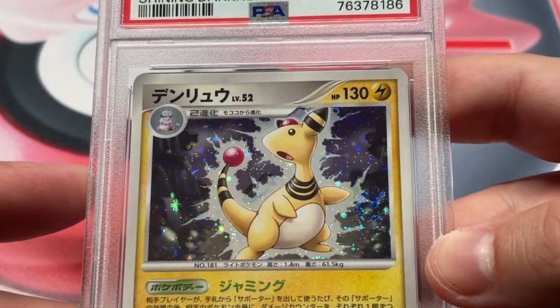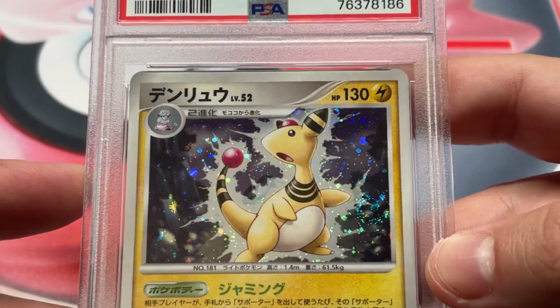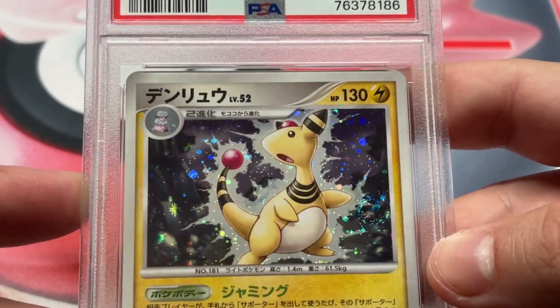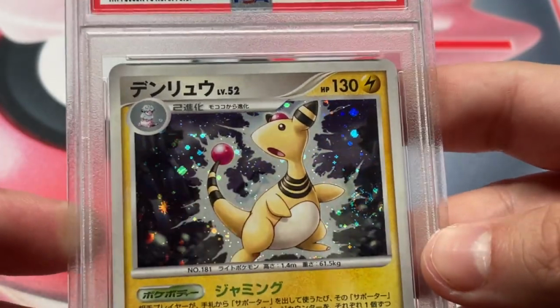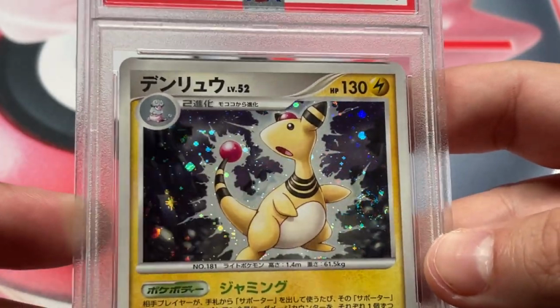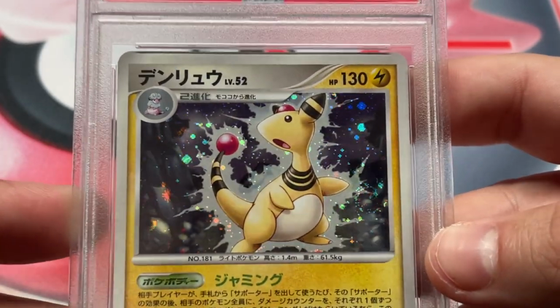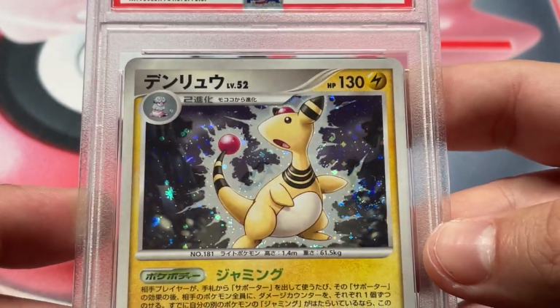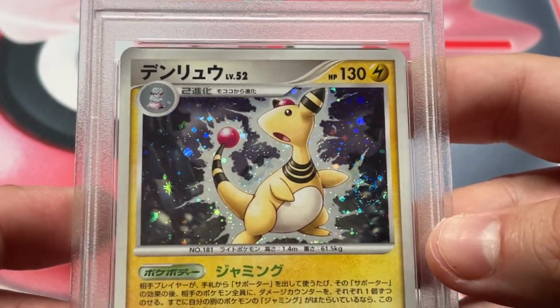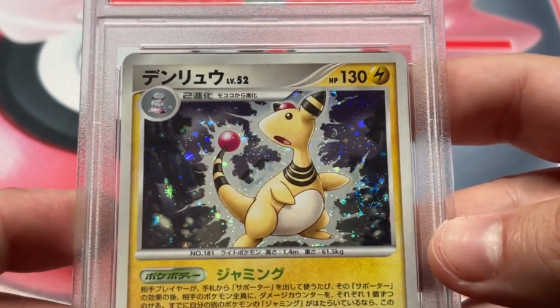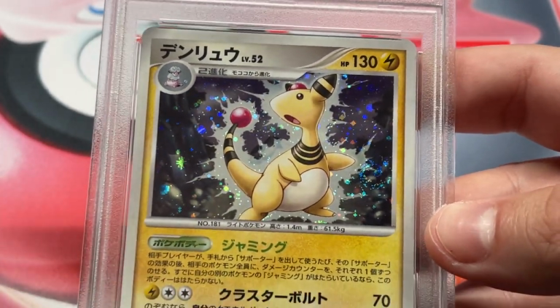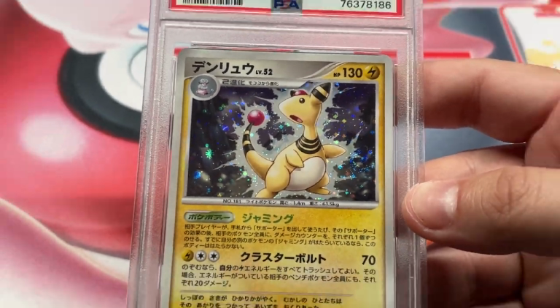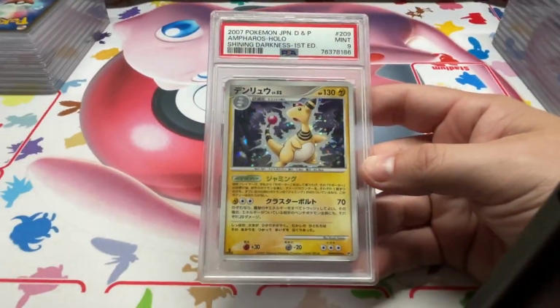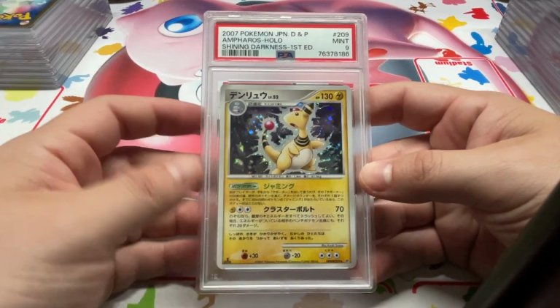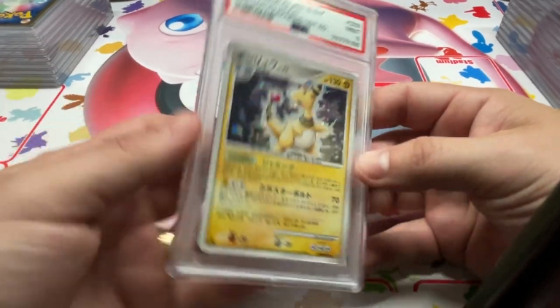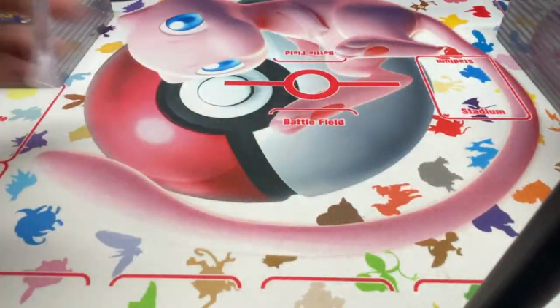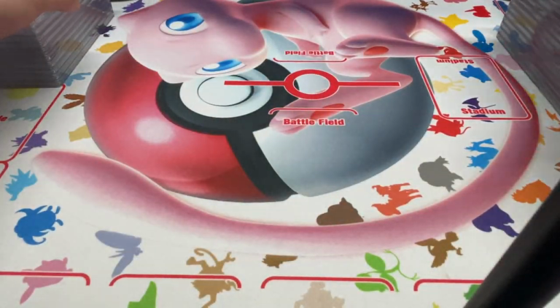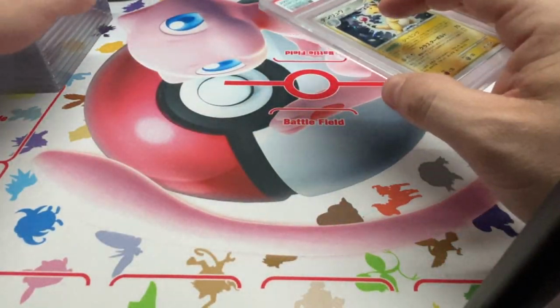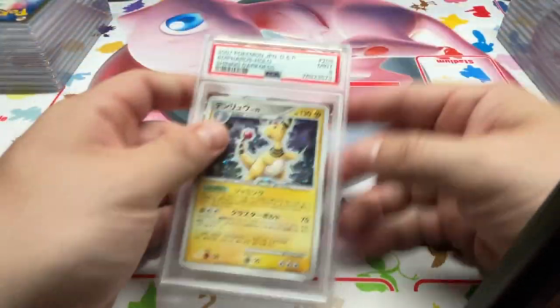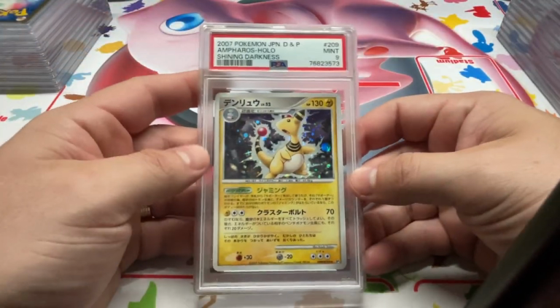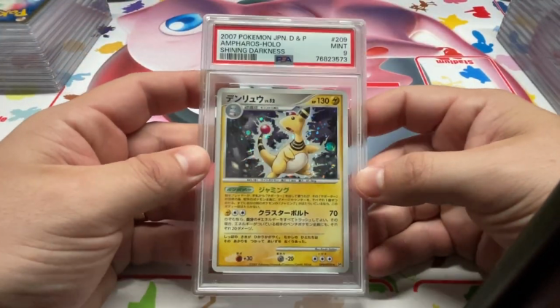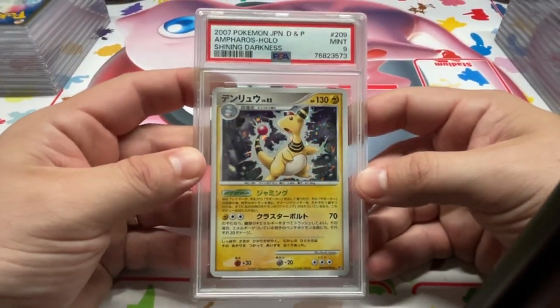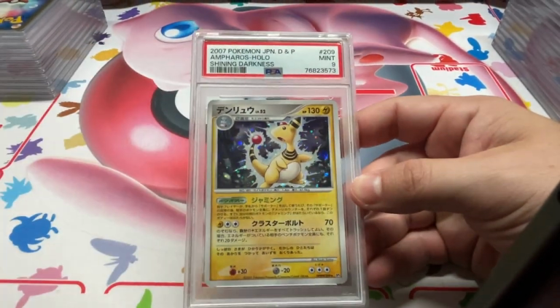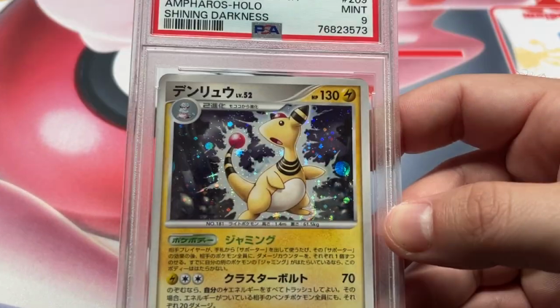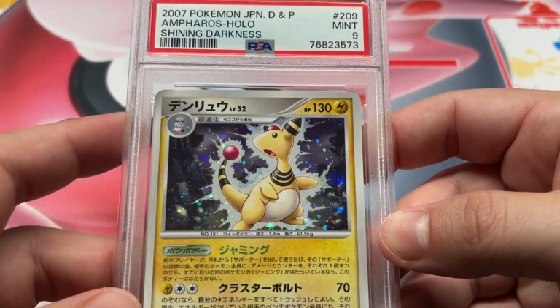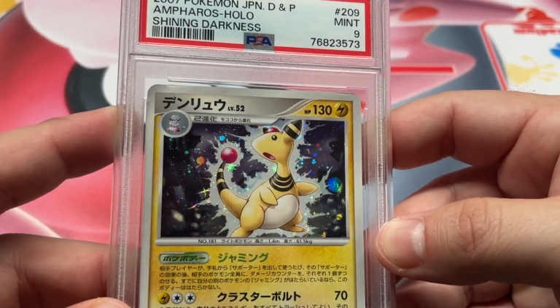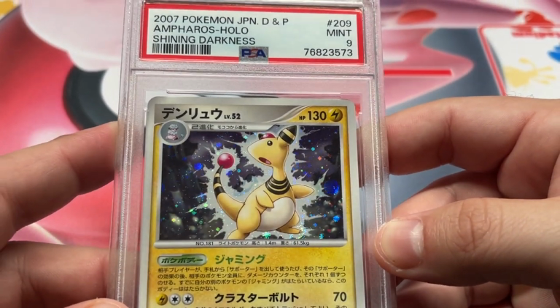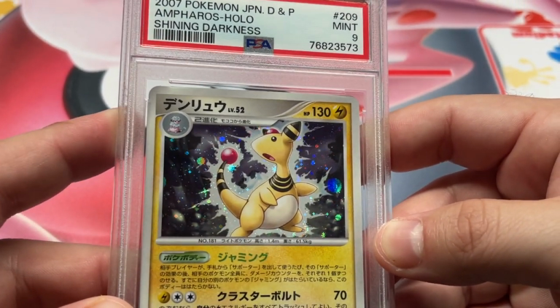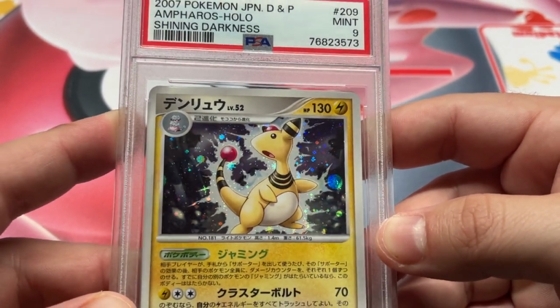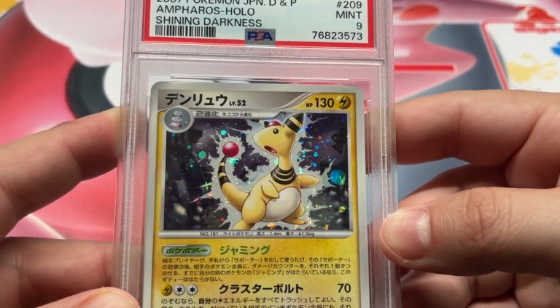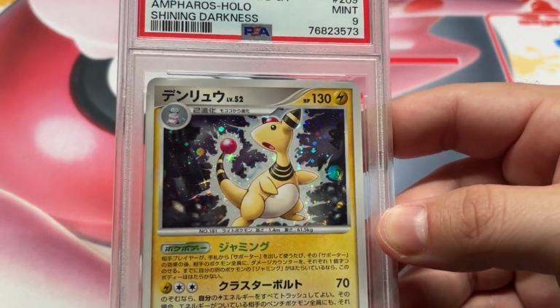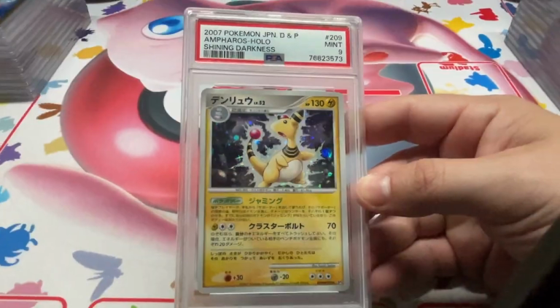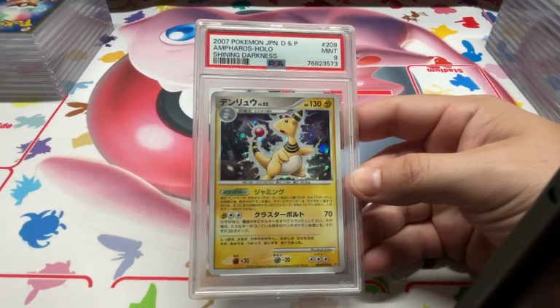Swirl! This is actually a crazy holo on this one. This is a good card. Ampharos, 9. Then we're going to double up on that — we got another Ampharos, 9. Another crazy holo on this one. Wild holo pattern, lots going on.